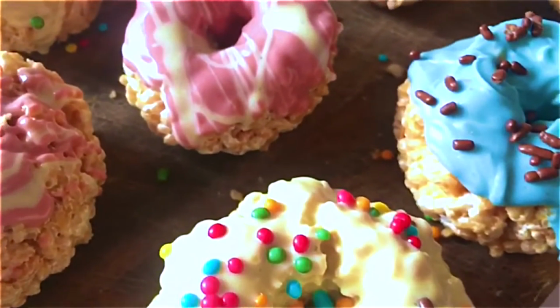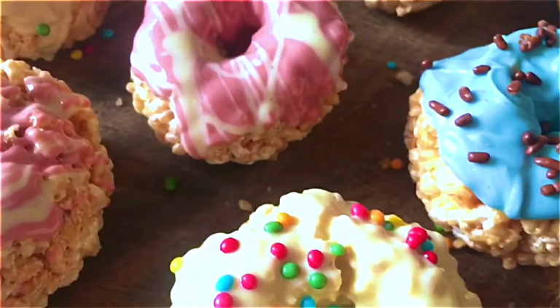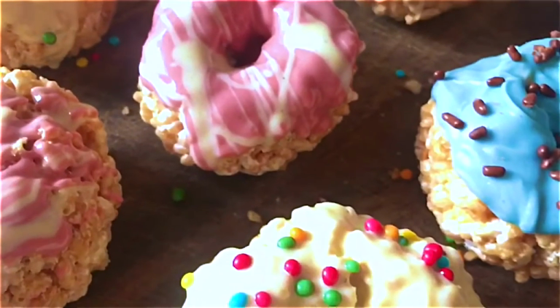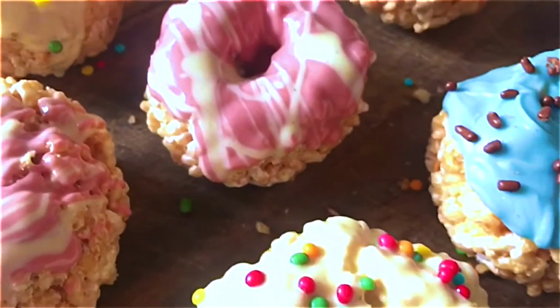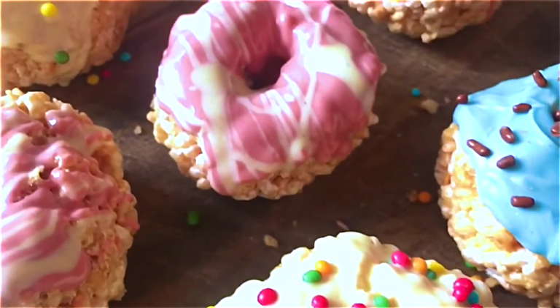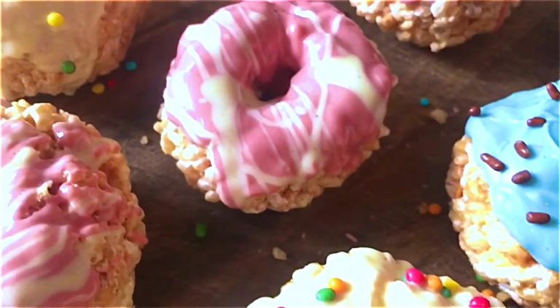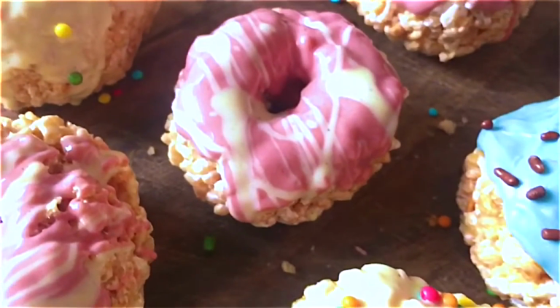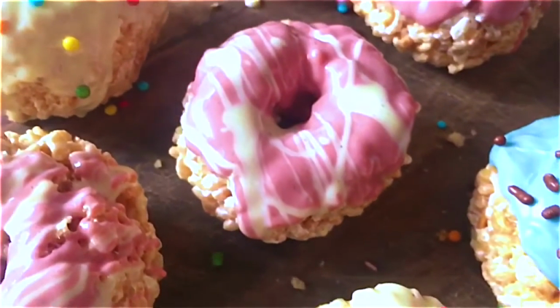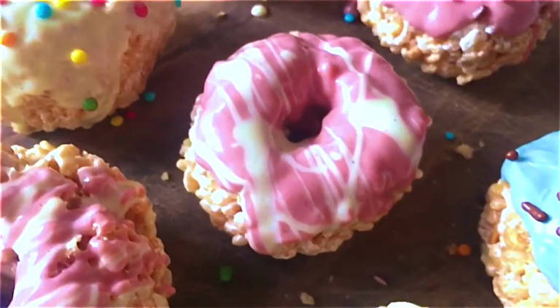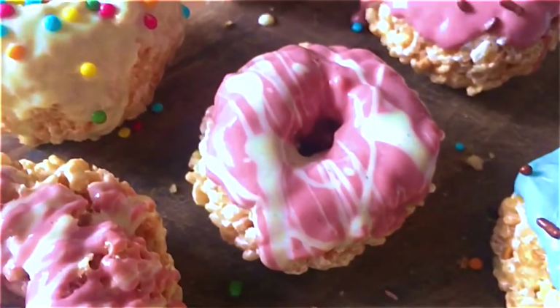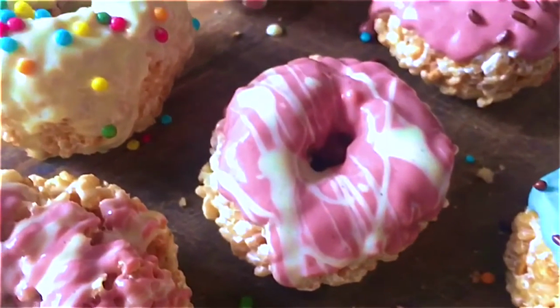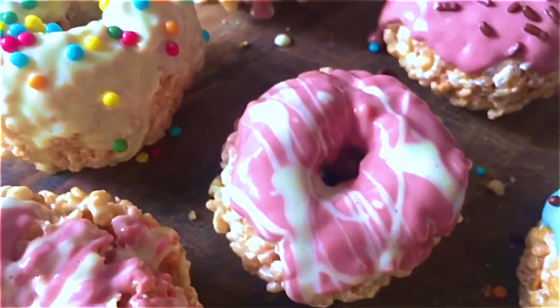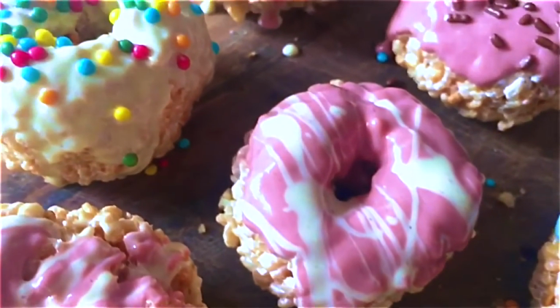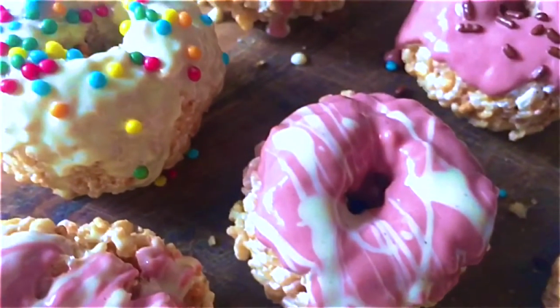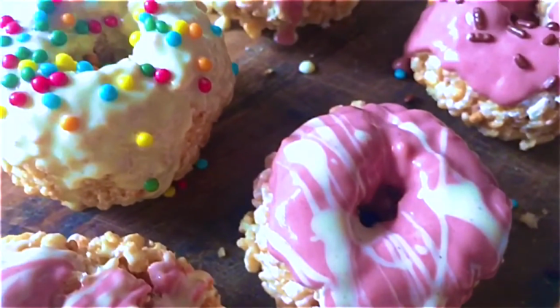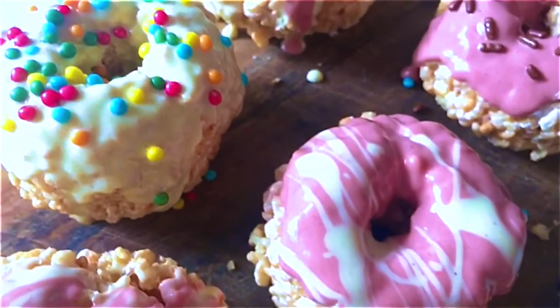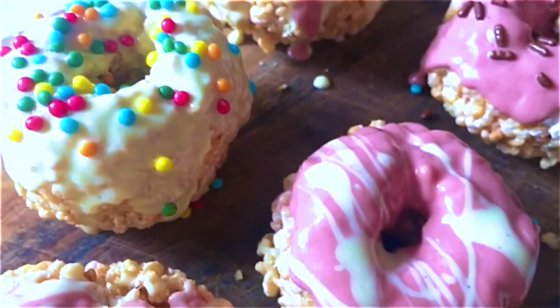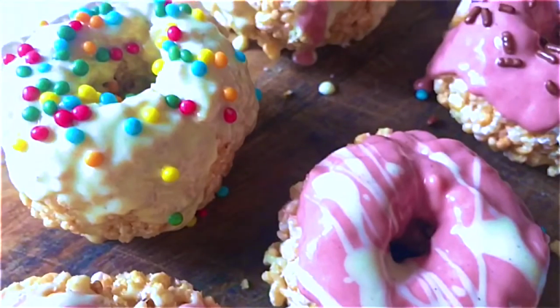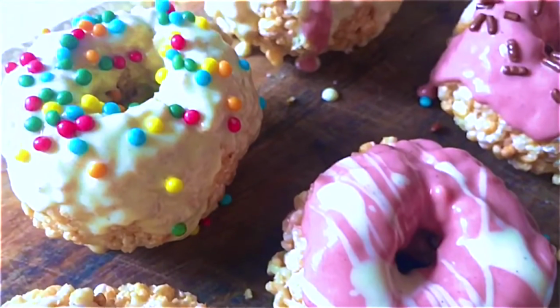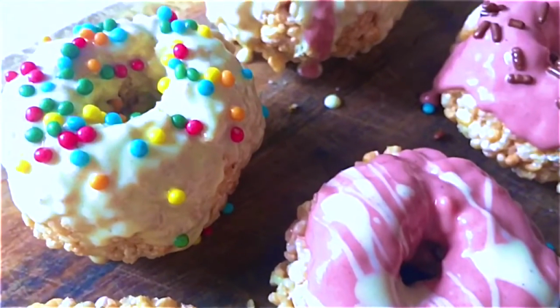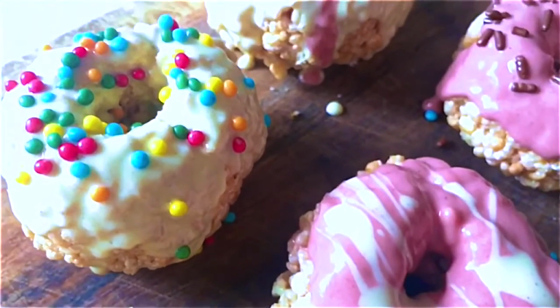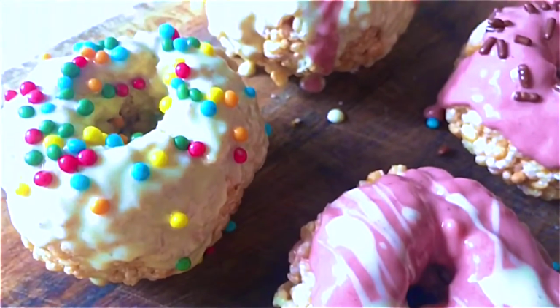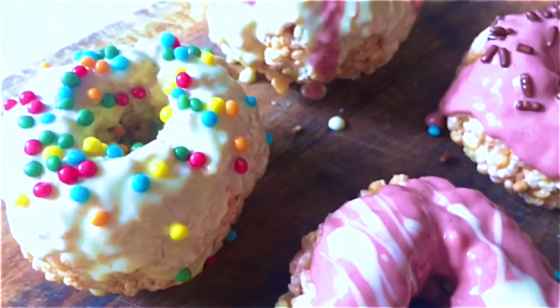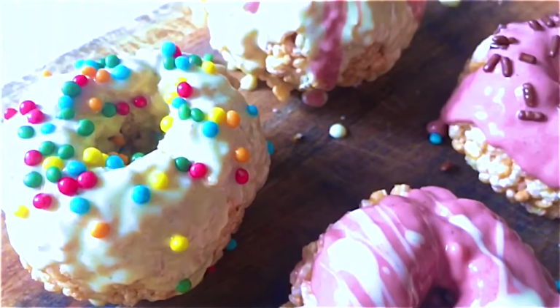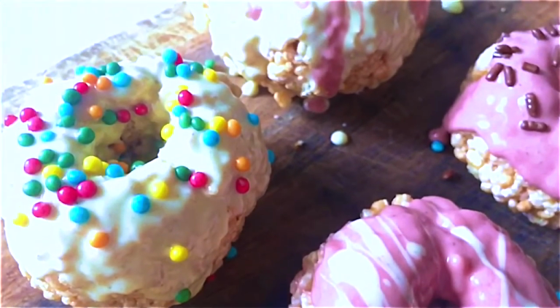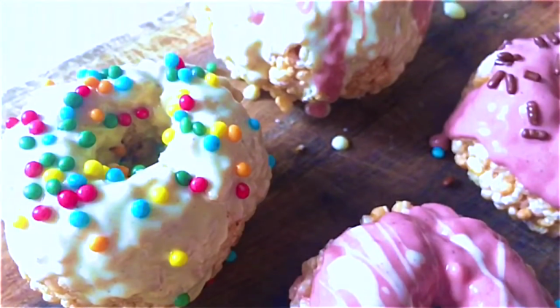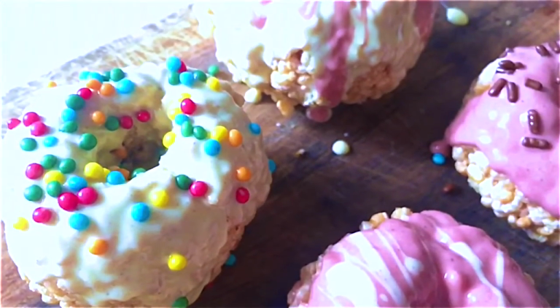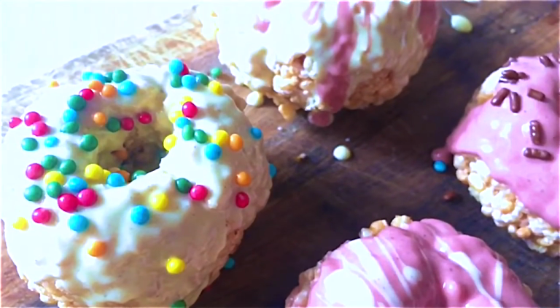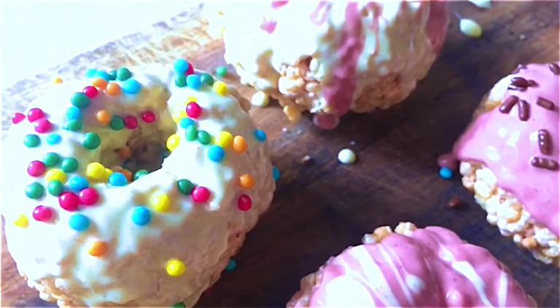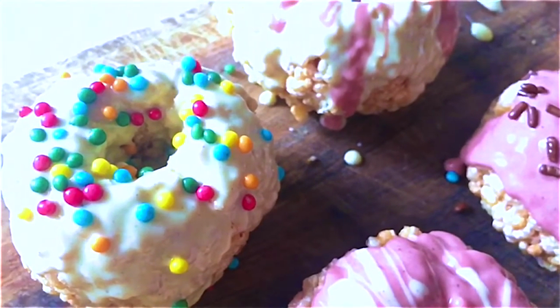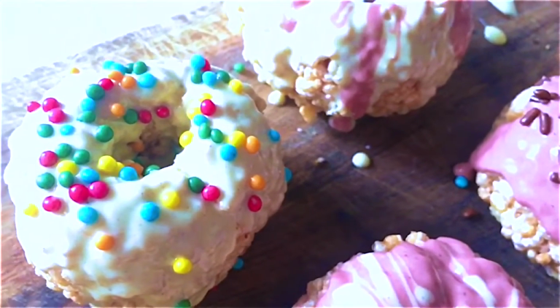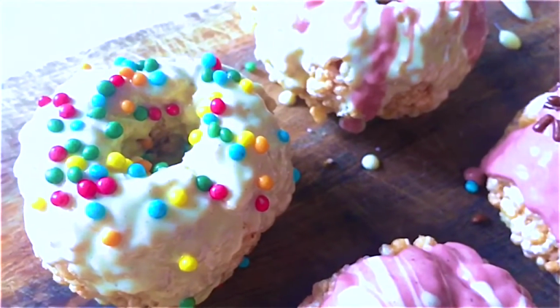Once you finish decorating, set them to one side to set up, then you can enjoy them. Probably don't eat them all at once — eat them one at a time, eat them responsibly!